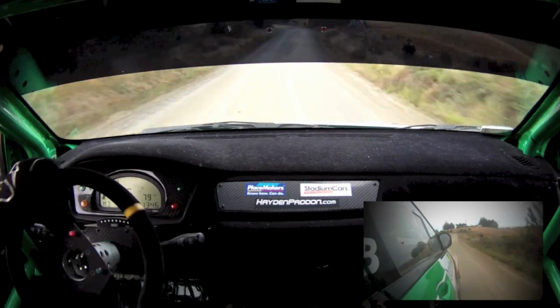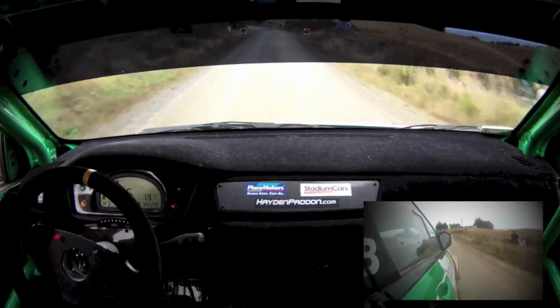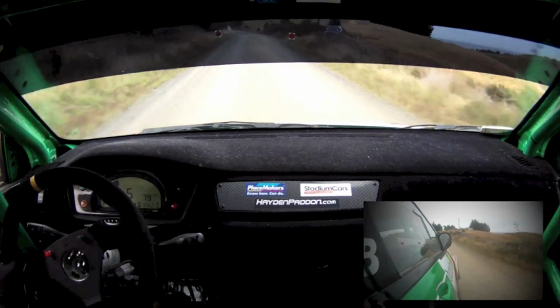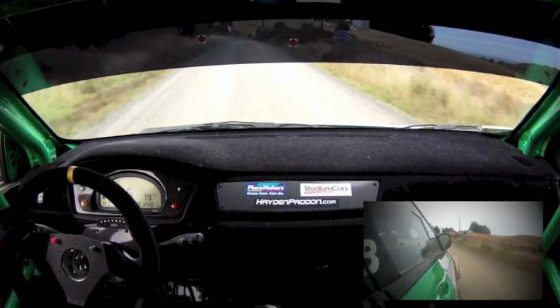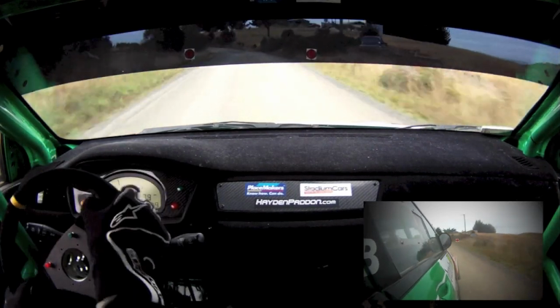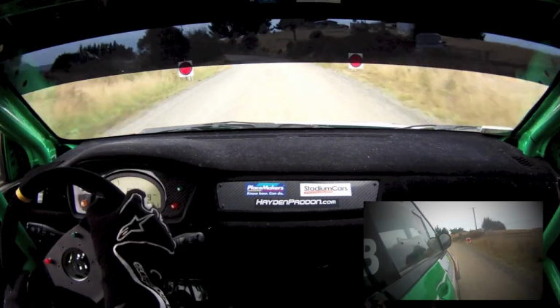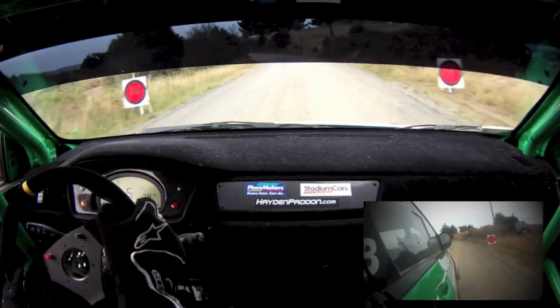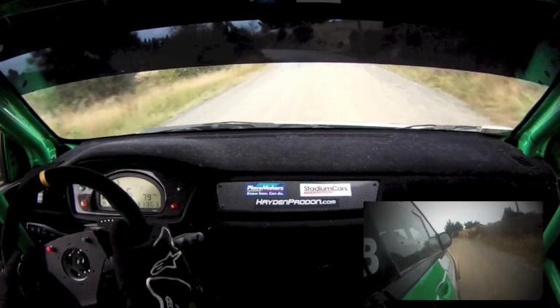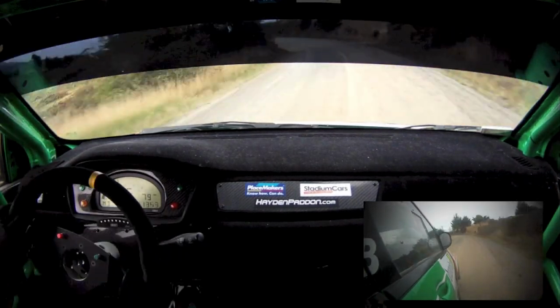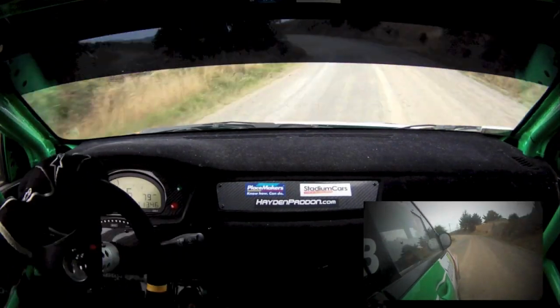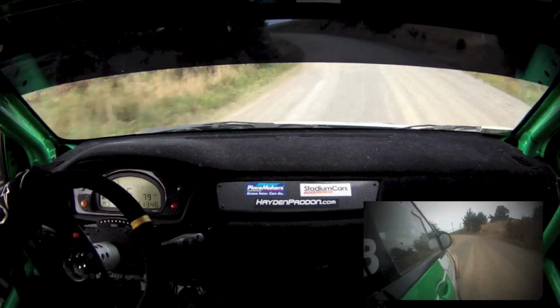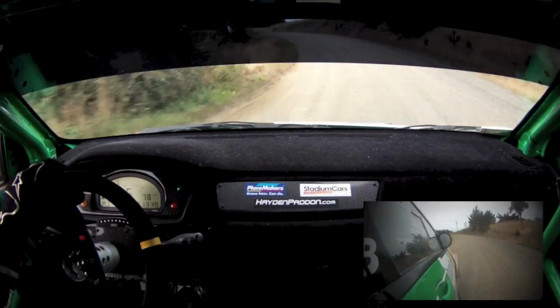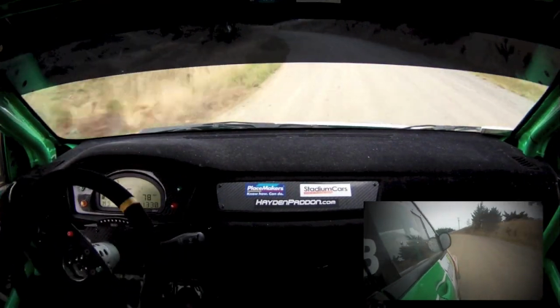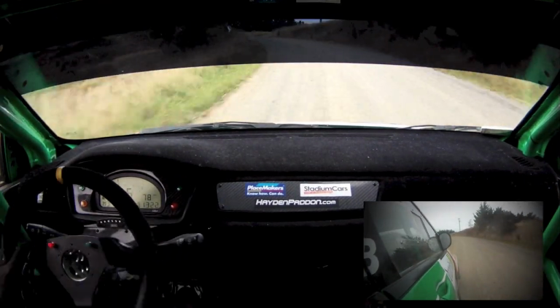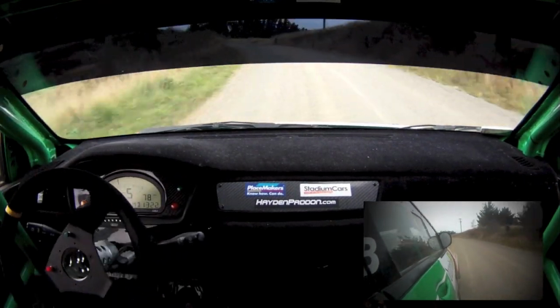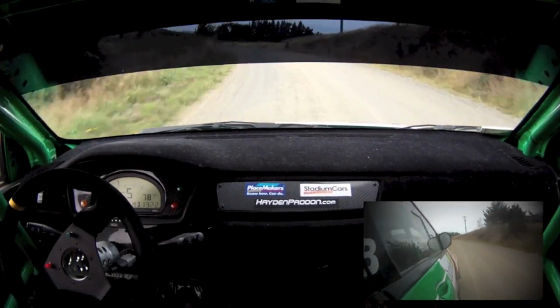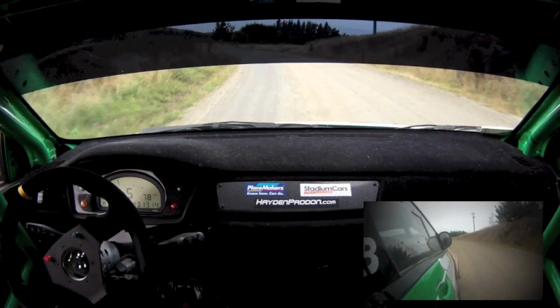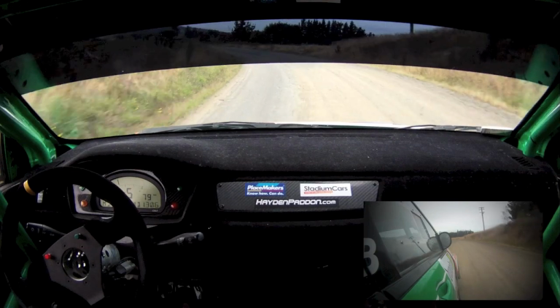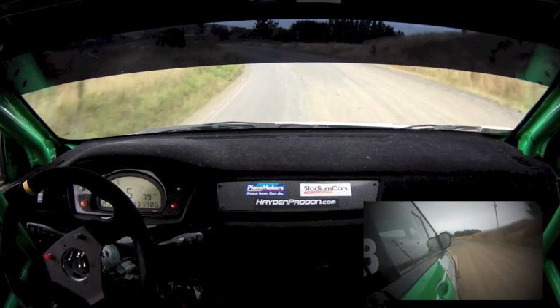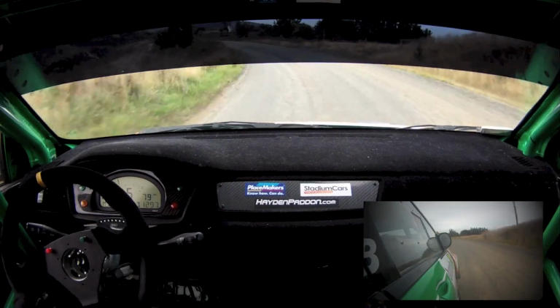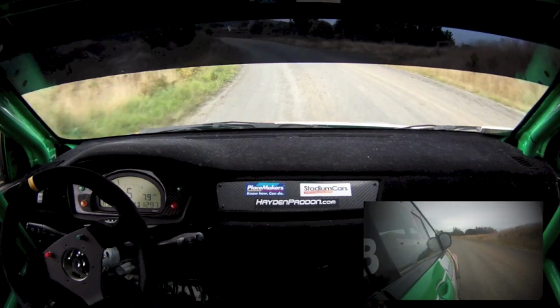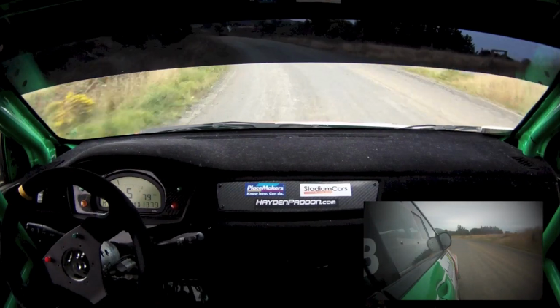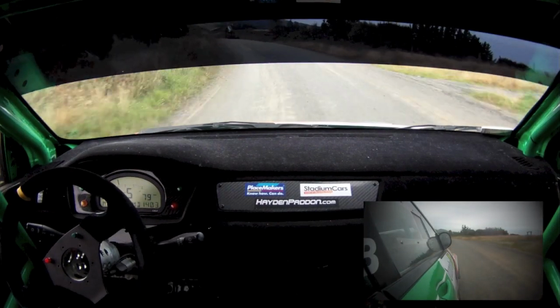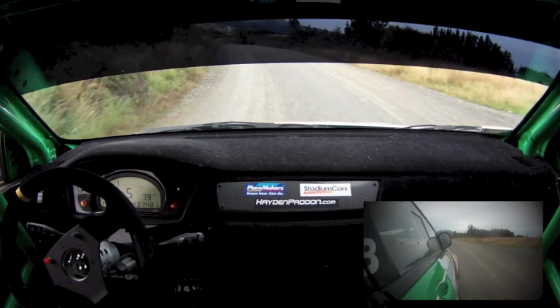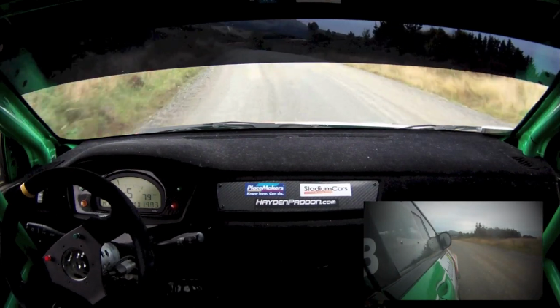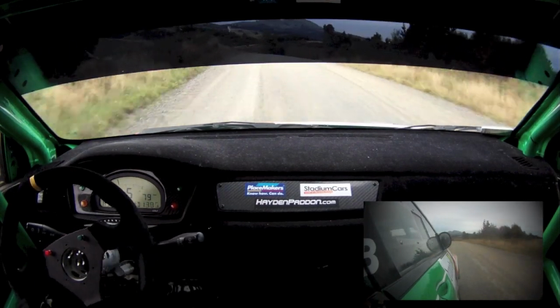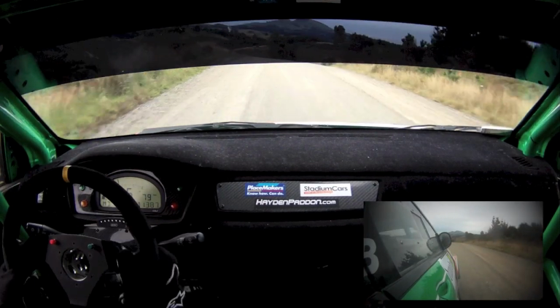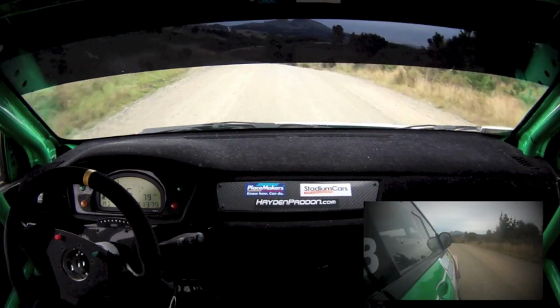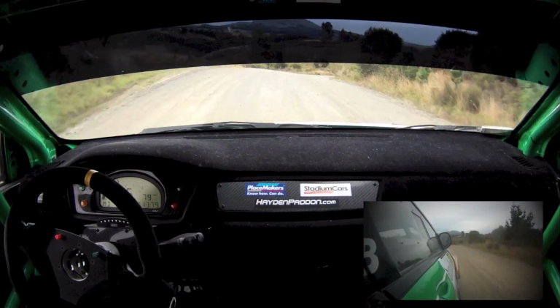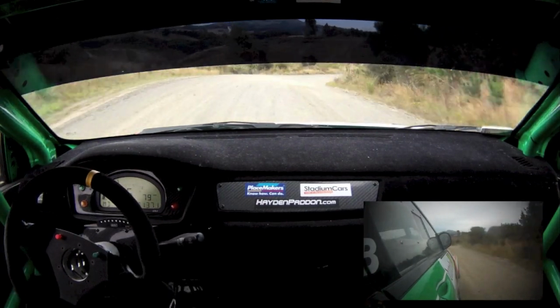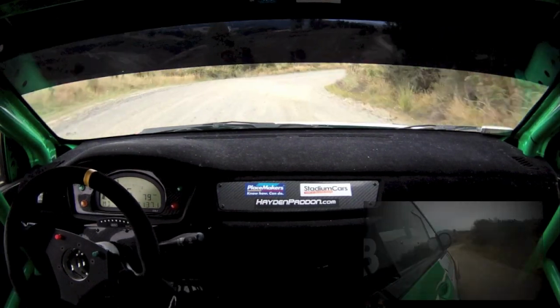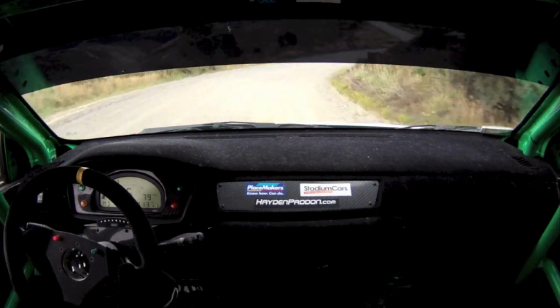35 right, 35 right. Got no power. Yeah. Two — you missed it by two, nearly three seconds.